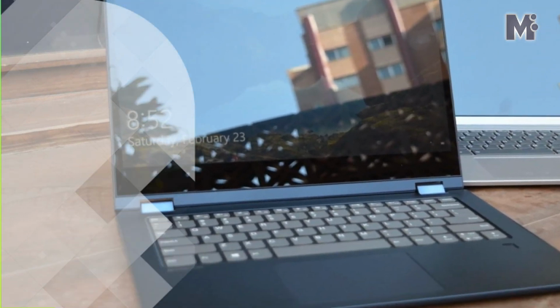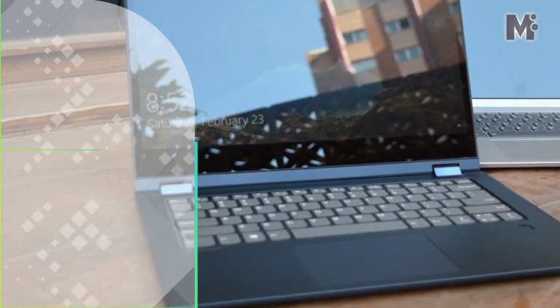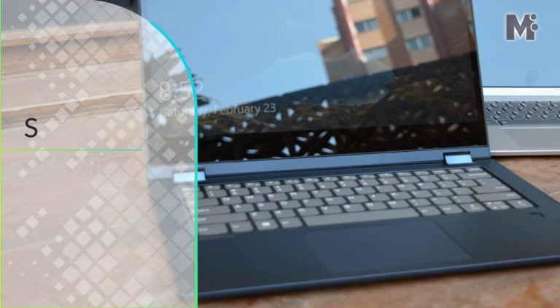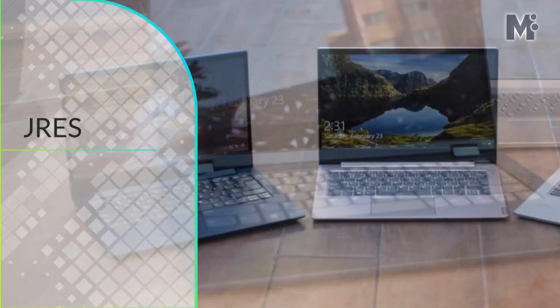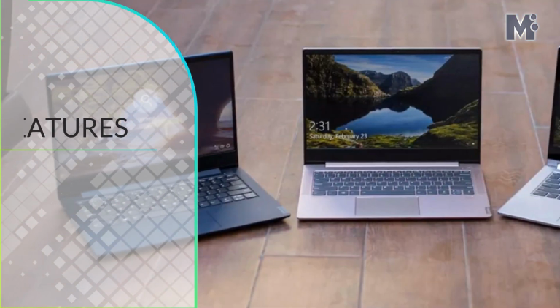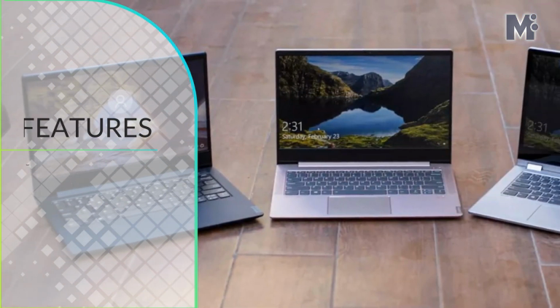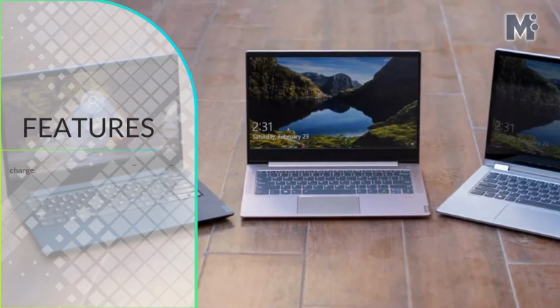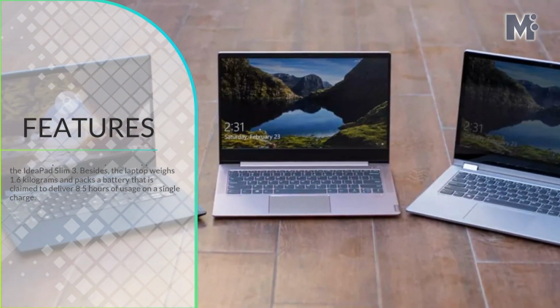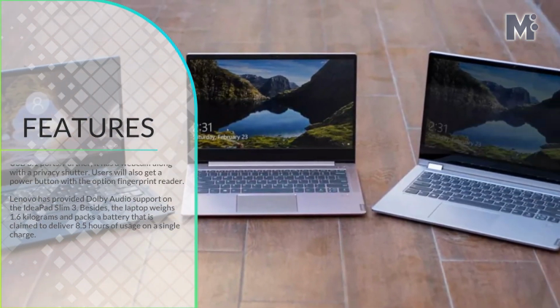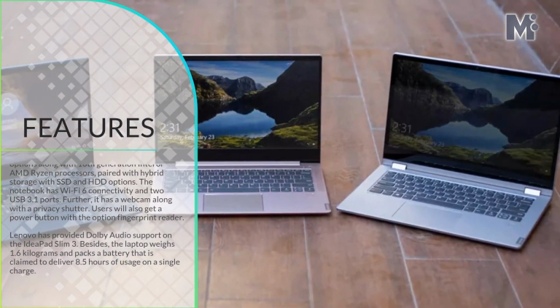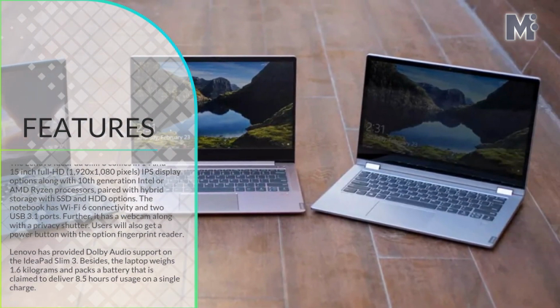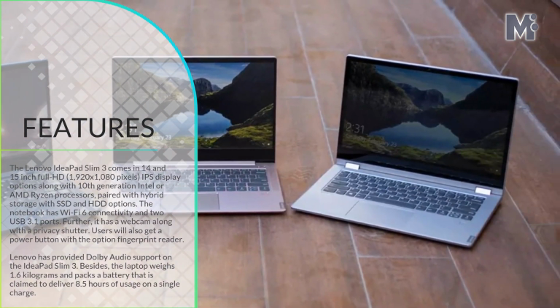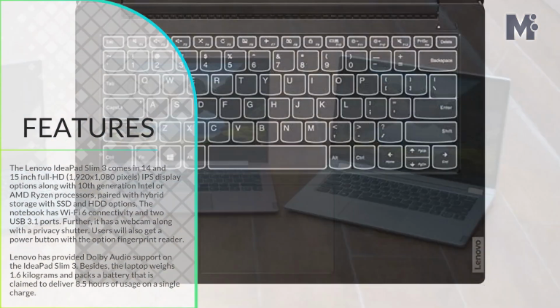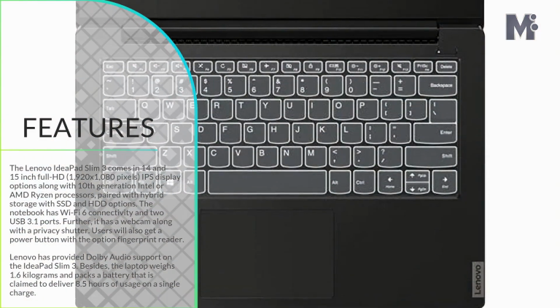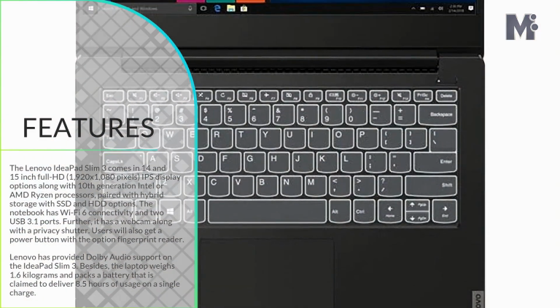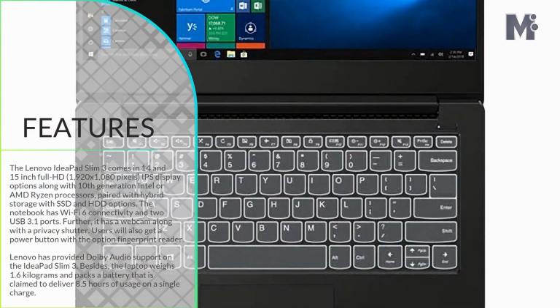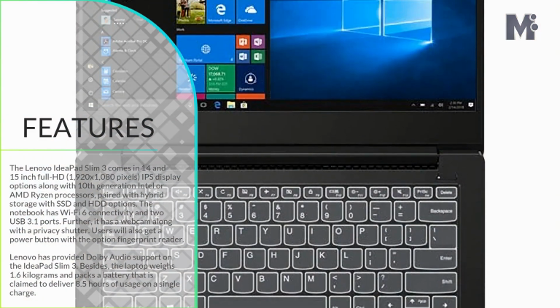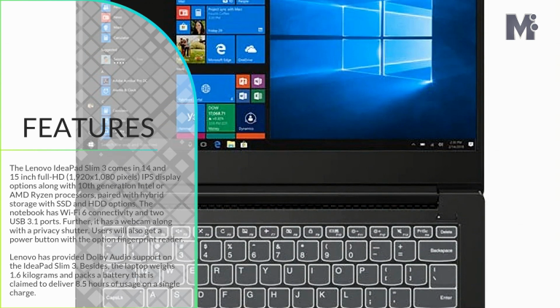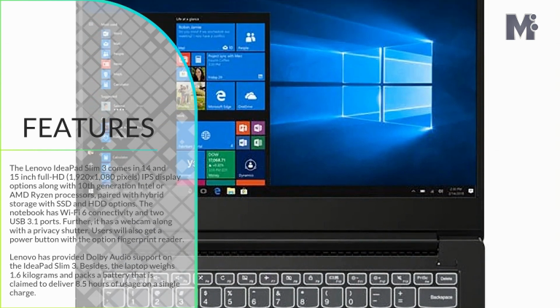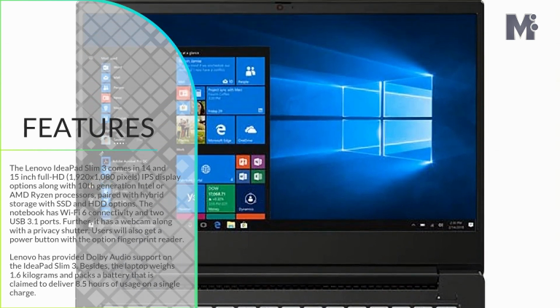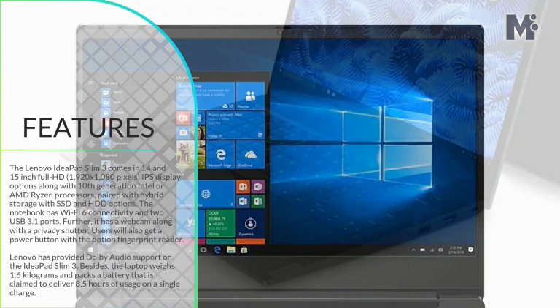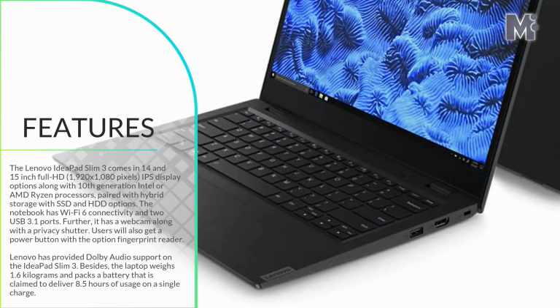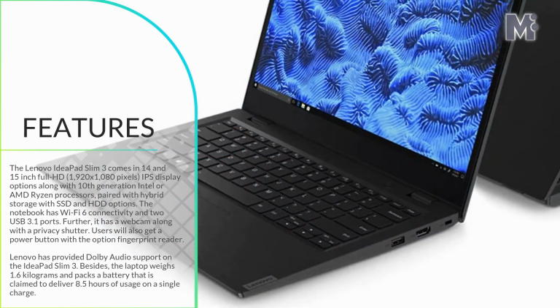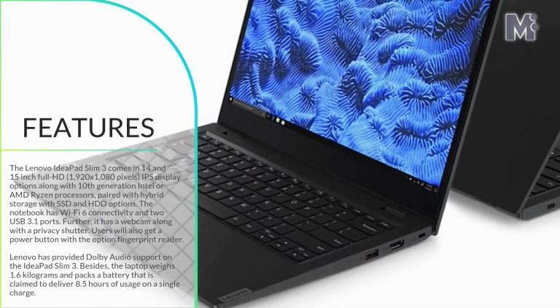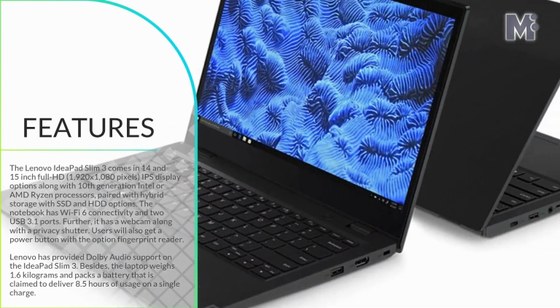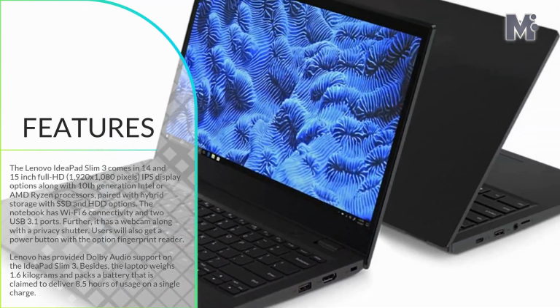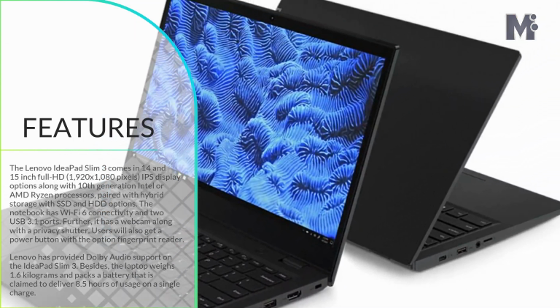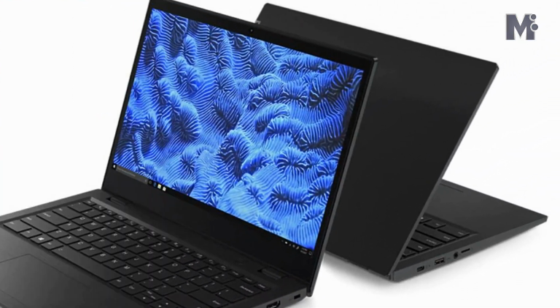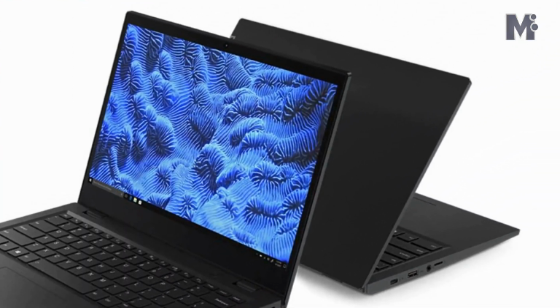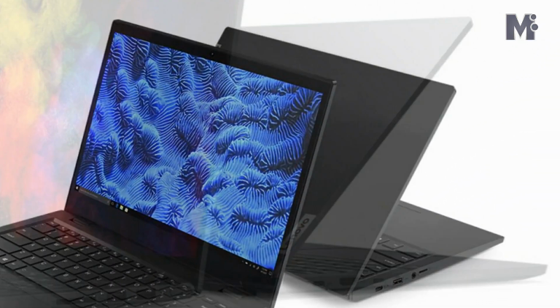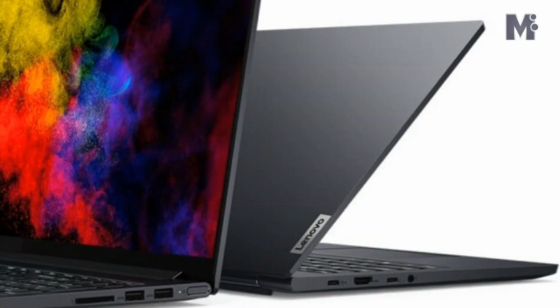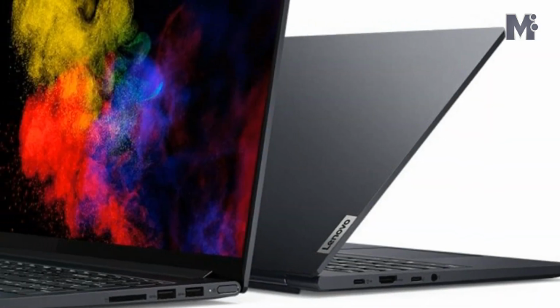Owing to the surge in demand for work-from-home machines, laptop manufacturers are trying to introduce various products from different price ranges.